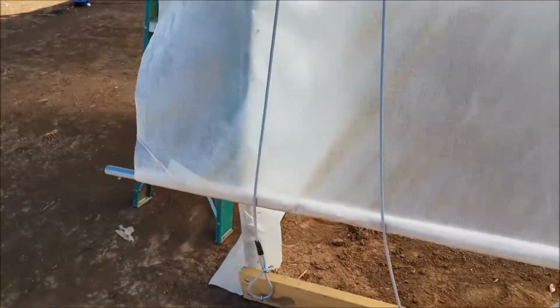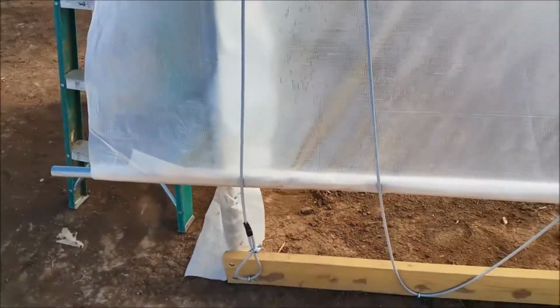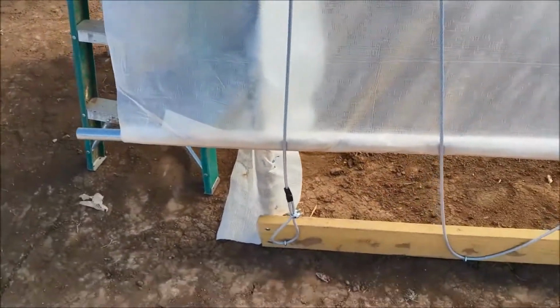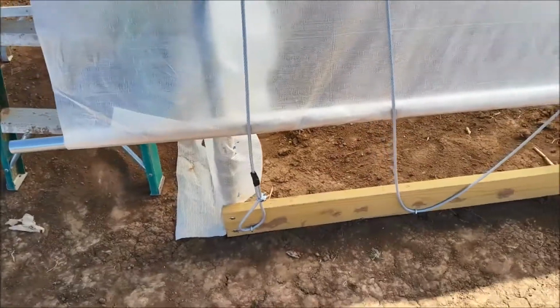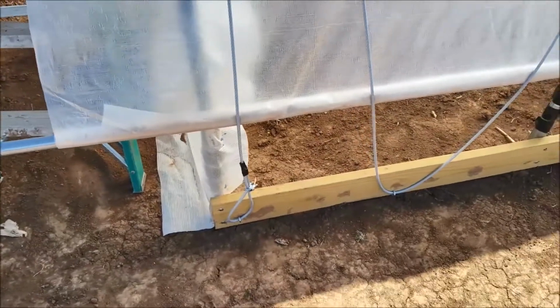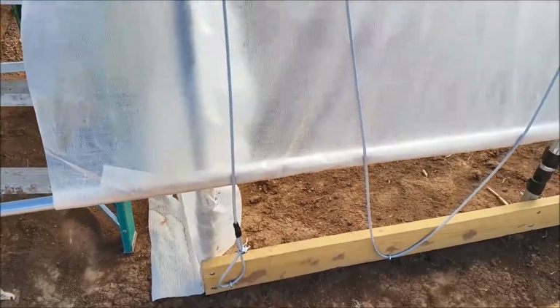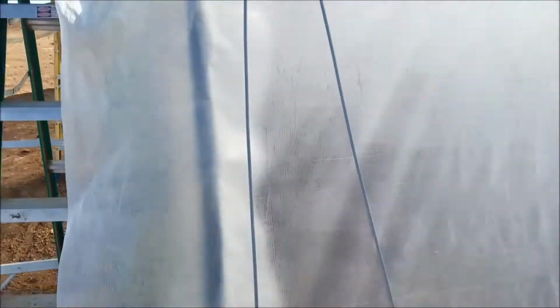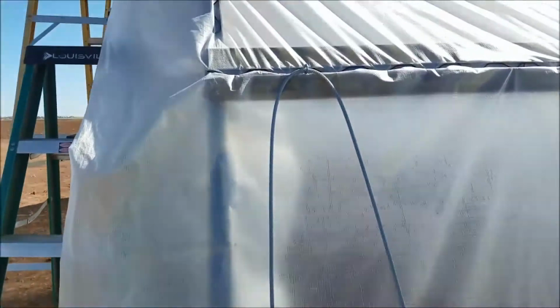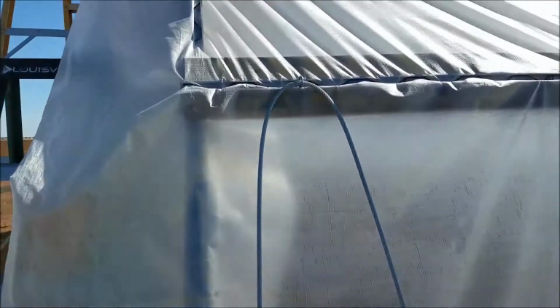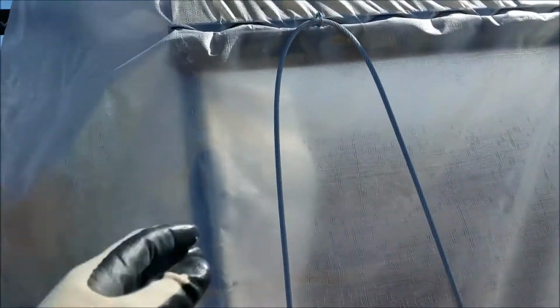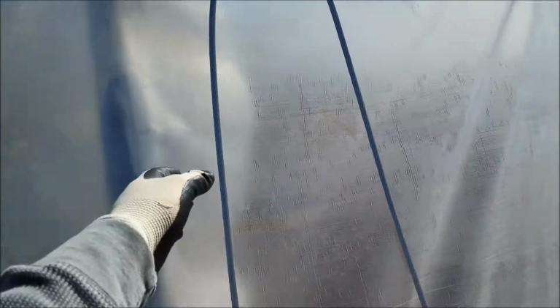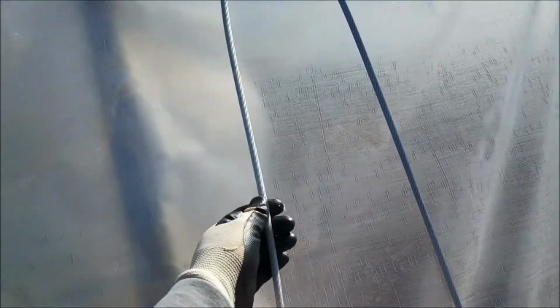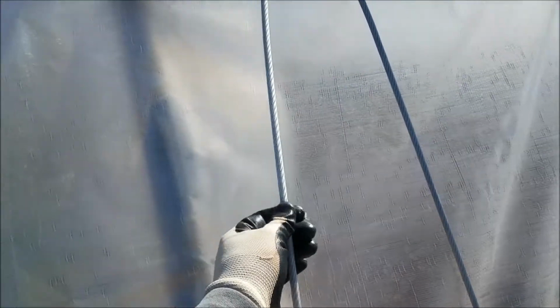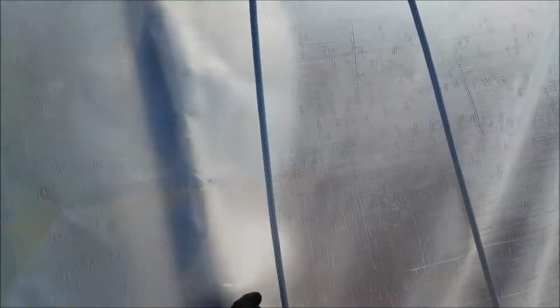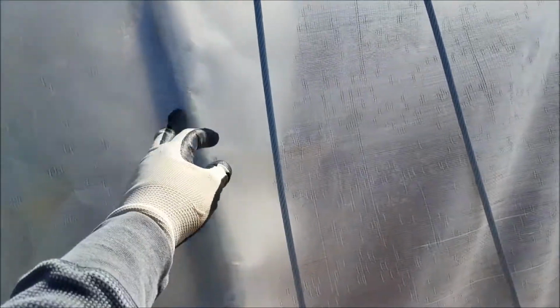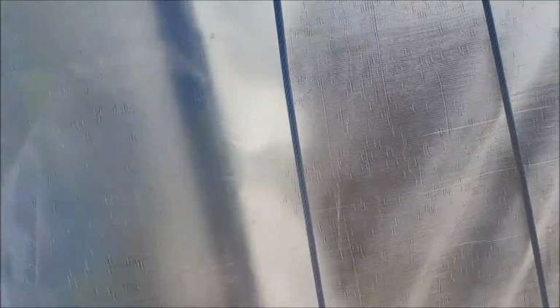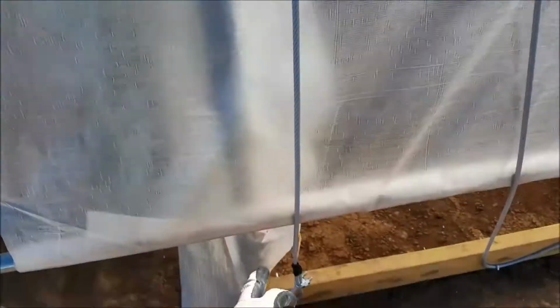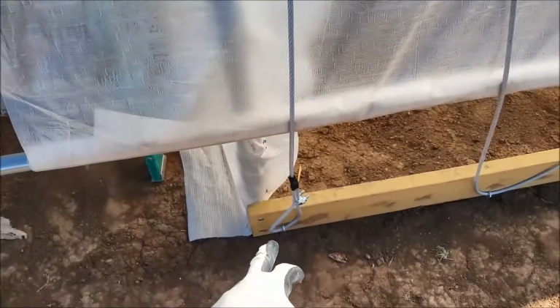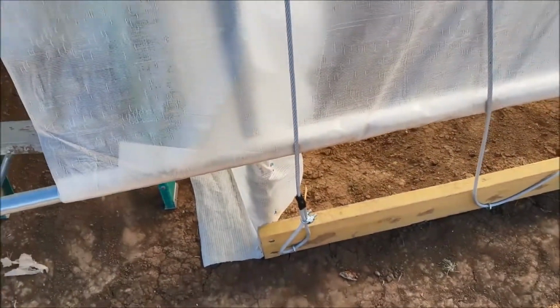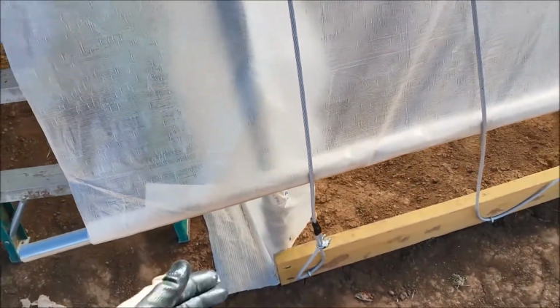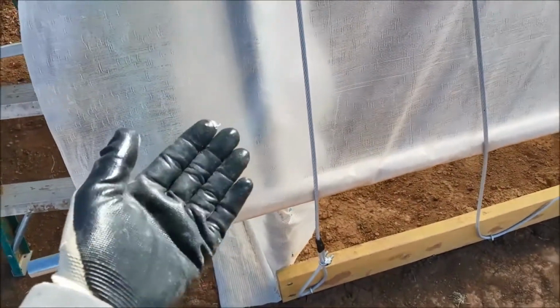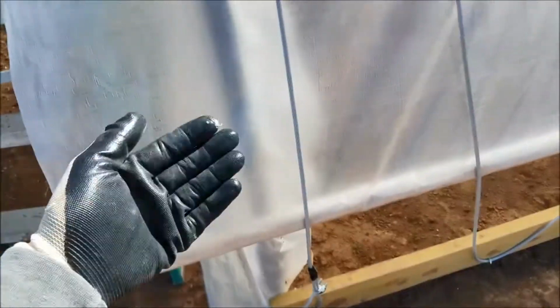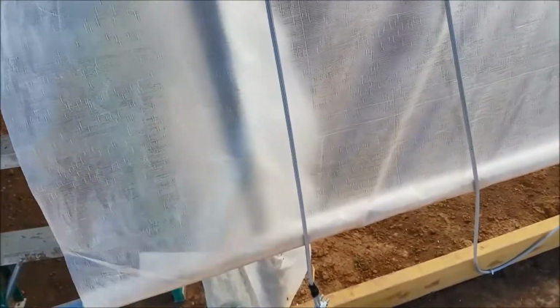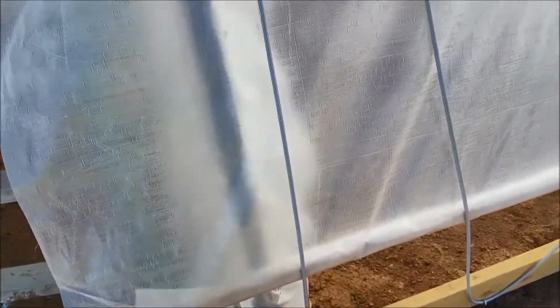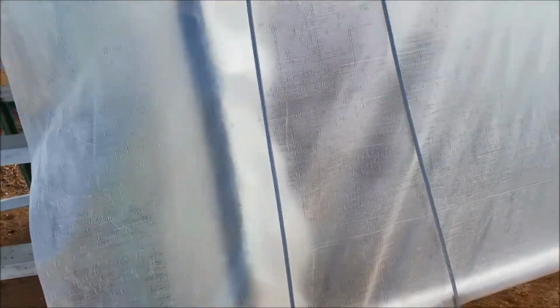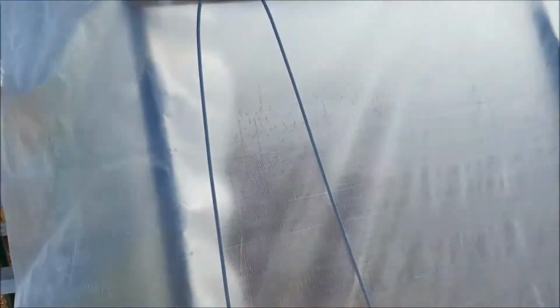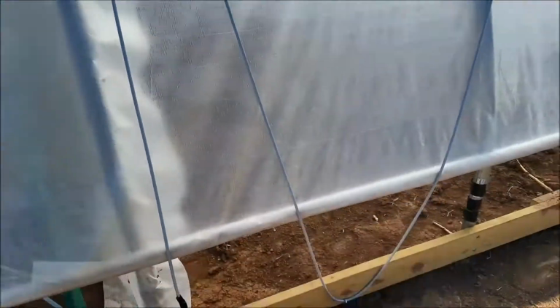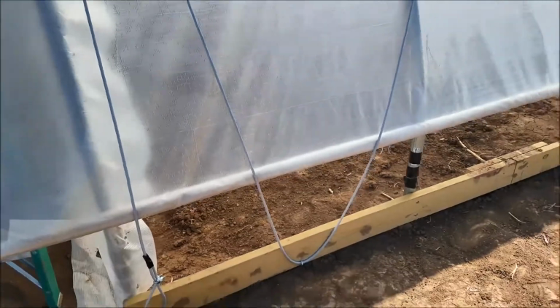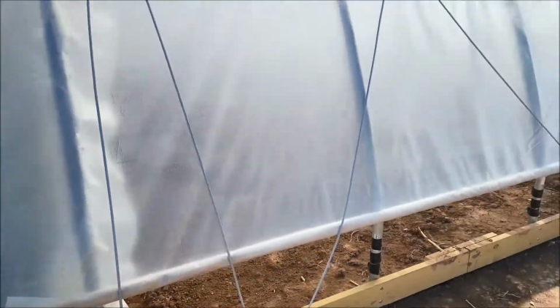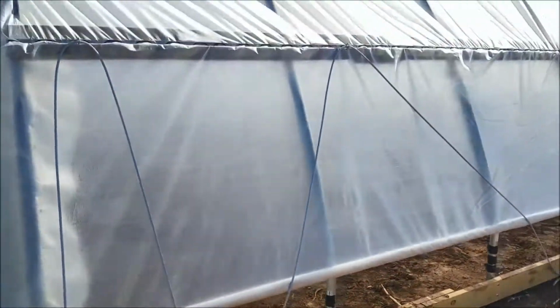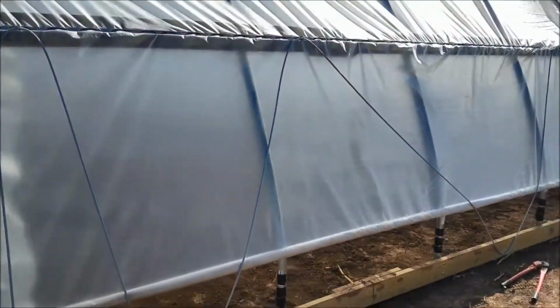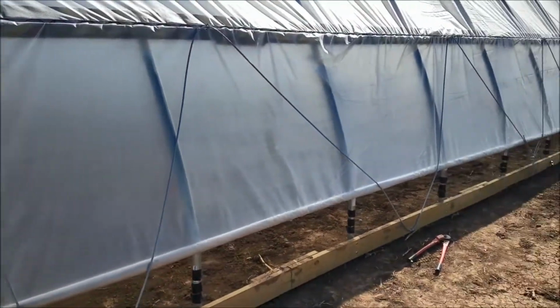On the very end here, we went ahead and ran an extra eyelet so that we'd have this right along the edge all the way down, so it doesn't keep this edge going back and forth. That's something we did different than the first one.